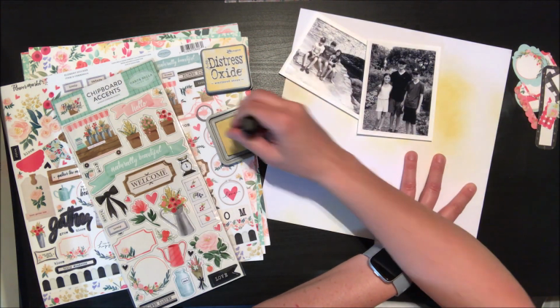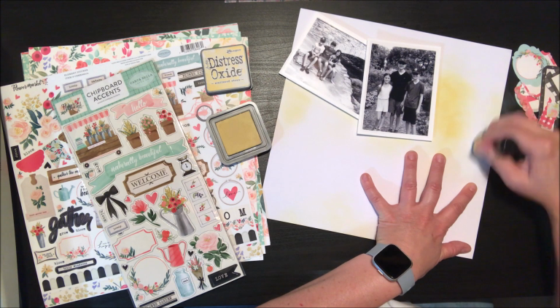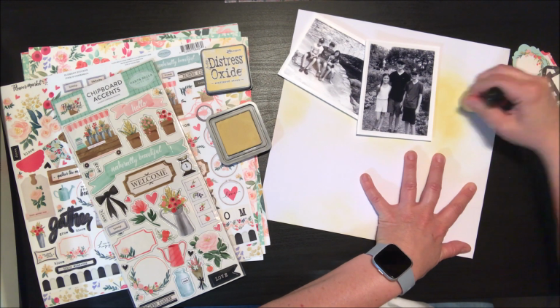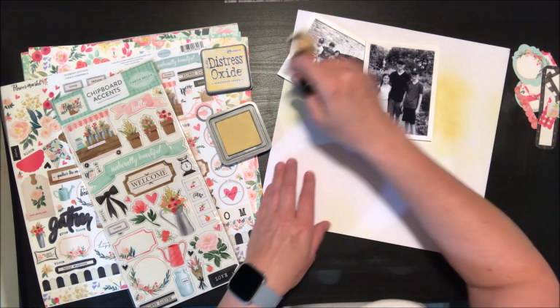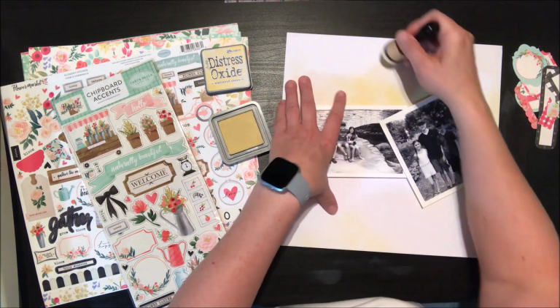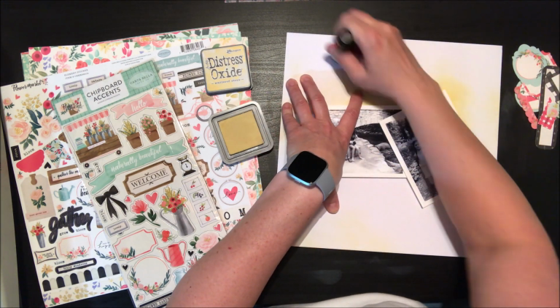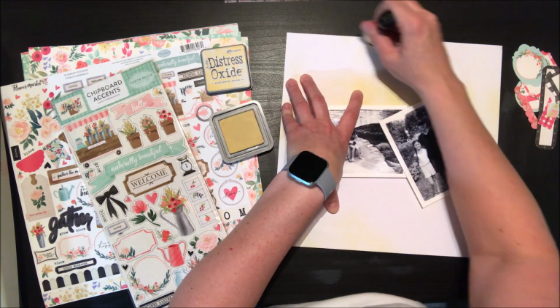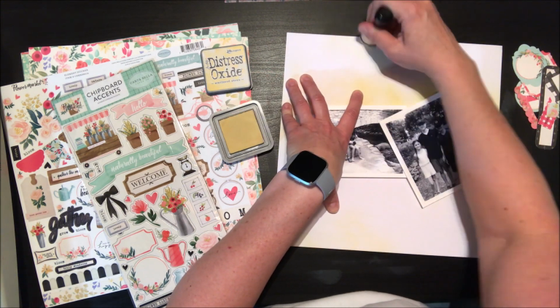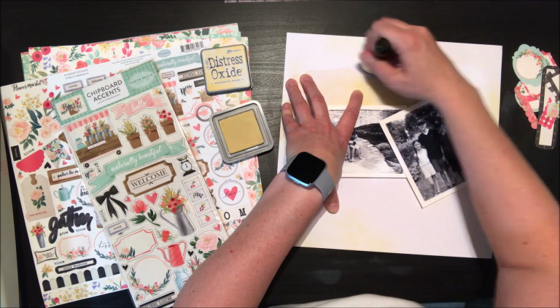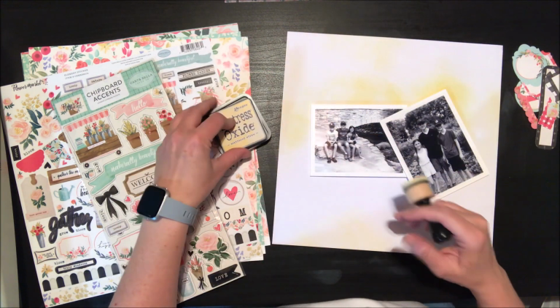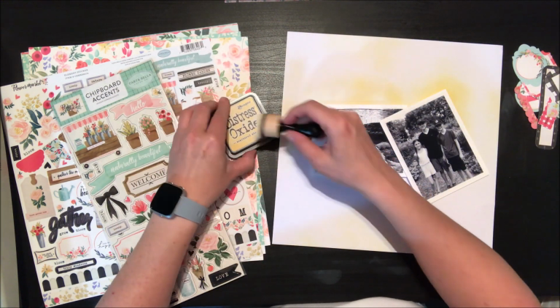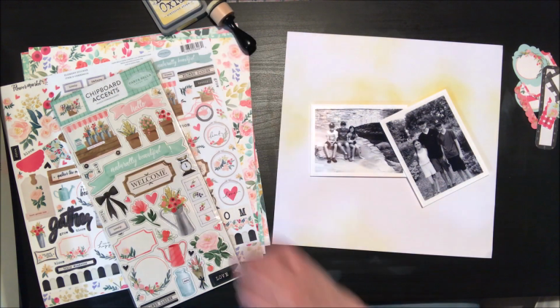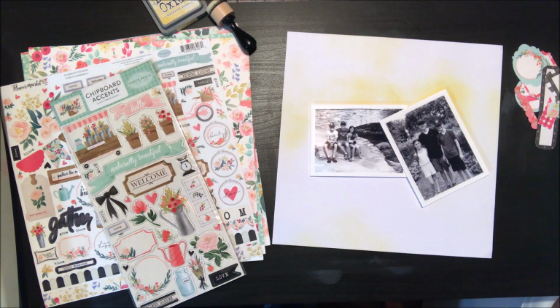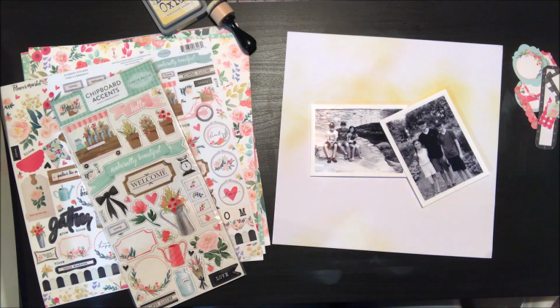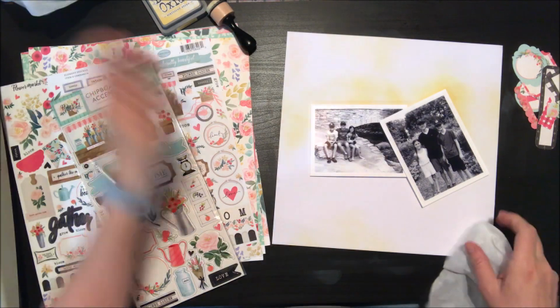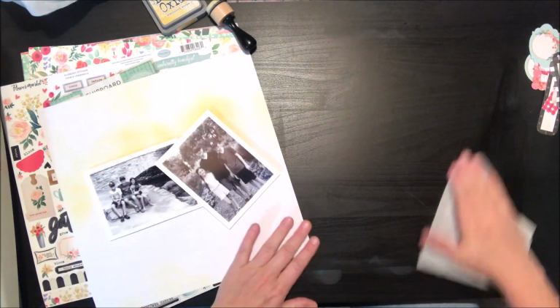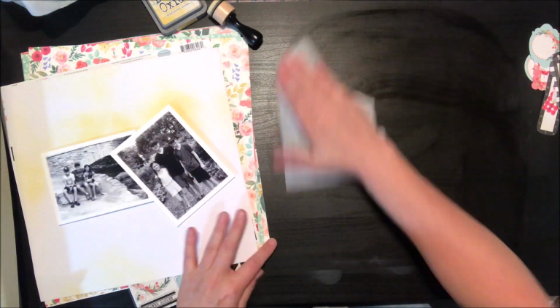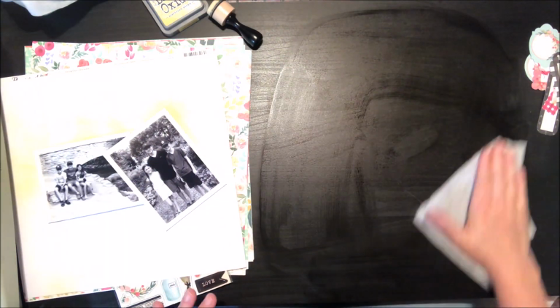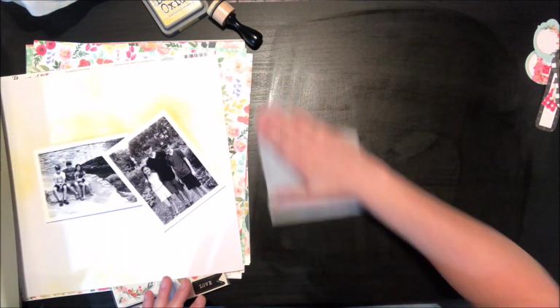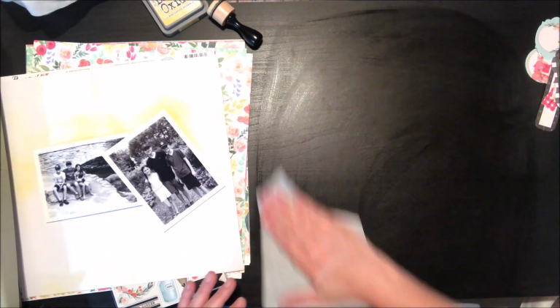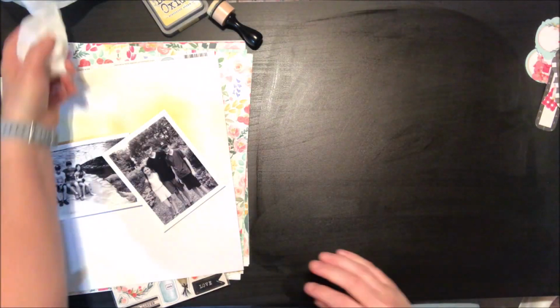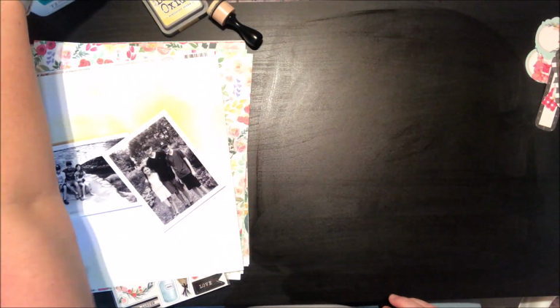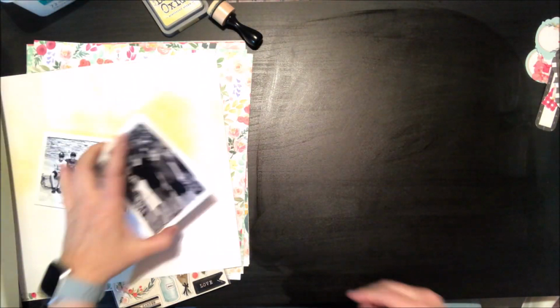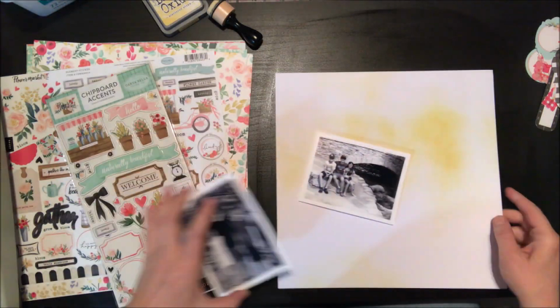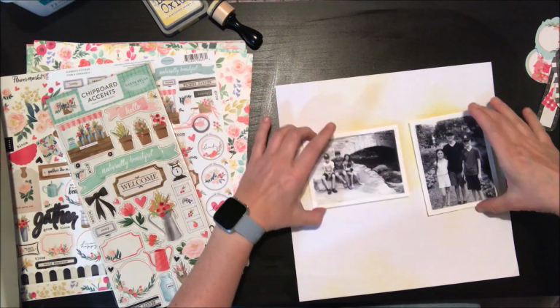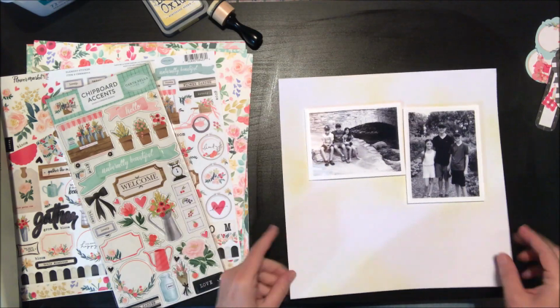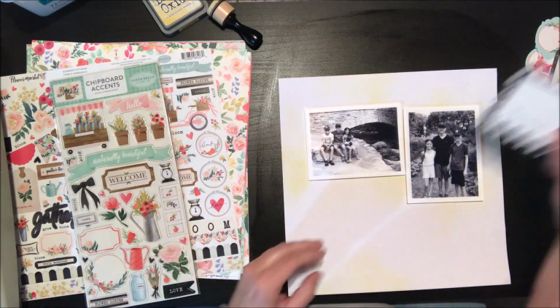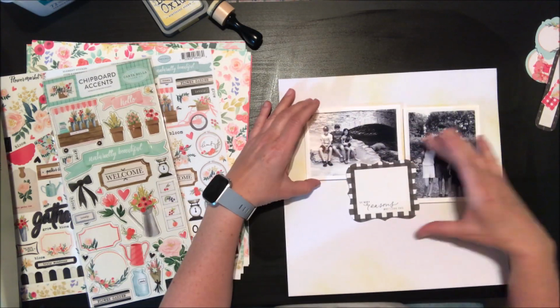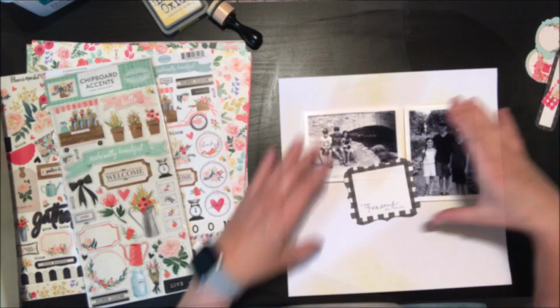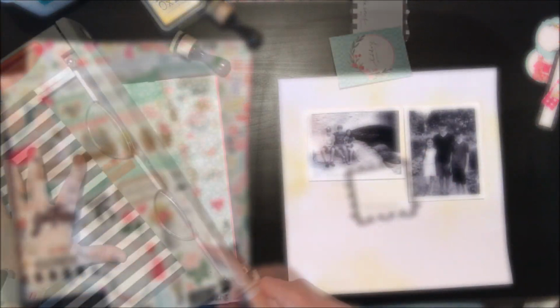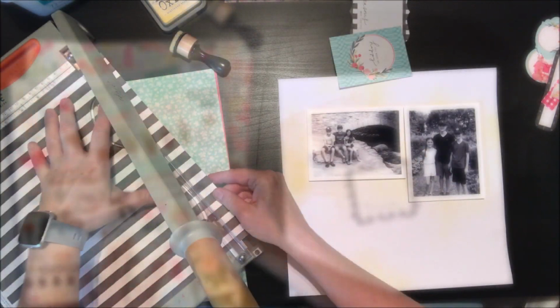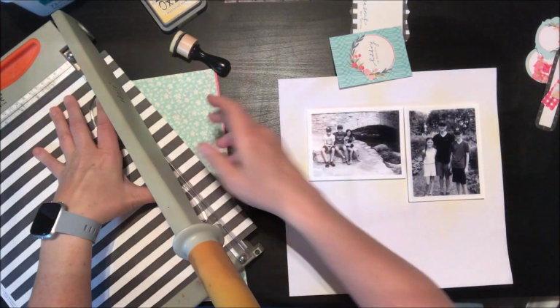This is probably one of my favorite distress oxide inks — this color, same as distress ink, is really good to add a subtle background to your project. So I've just blended some of that on, I'm going to wipe off my background, and now I'm going to put my photos in place.